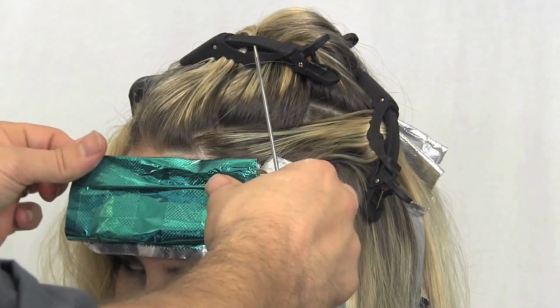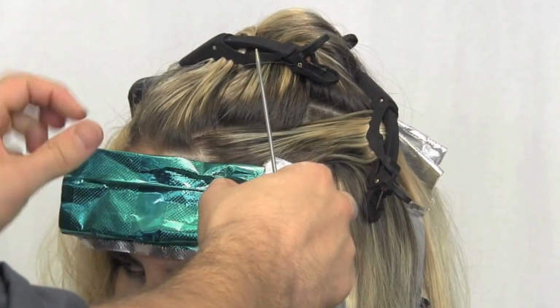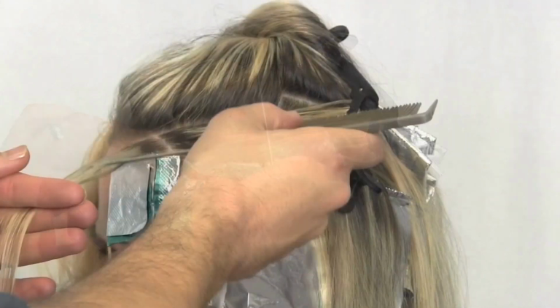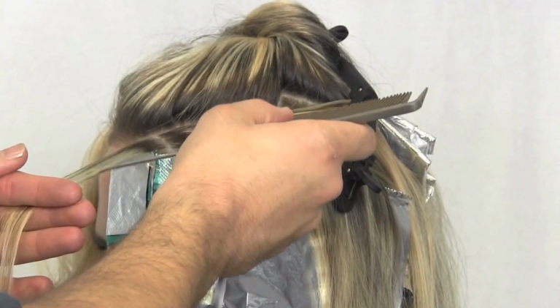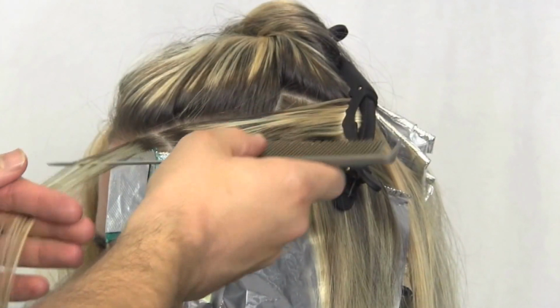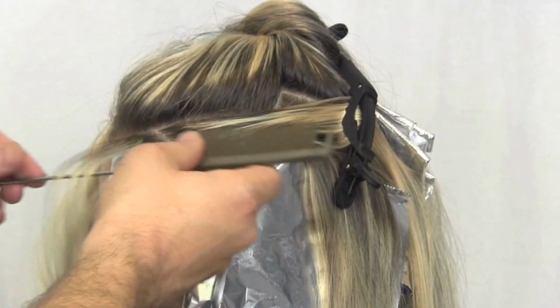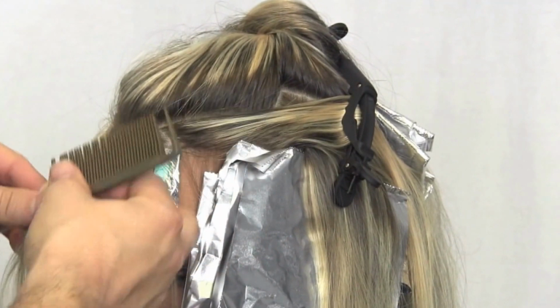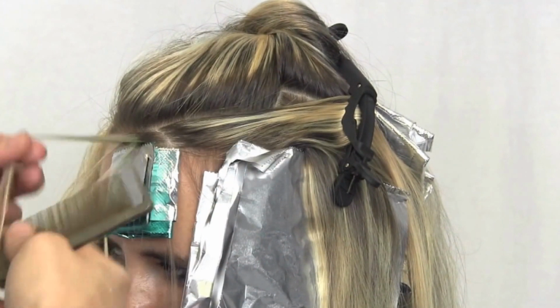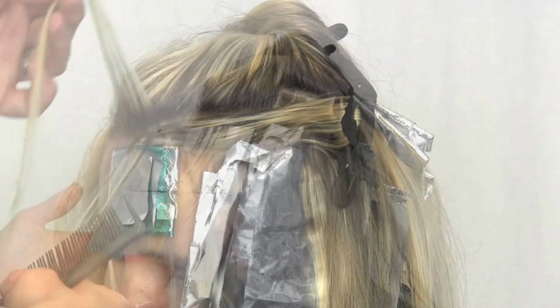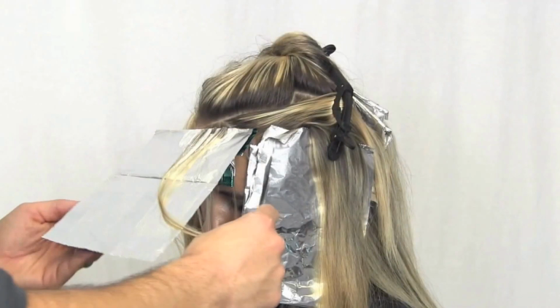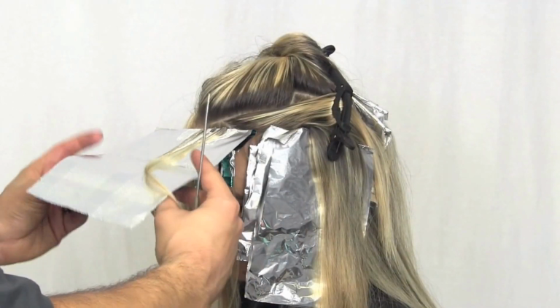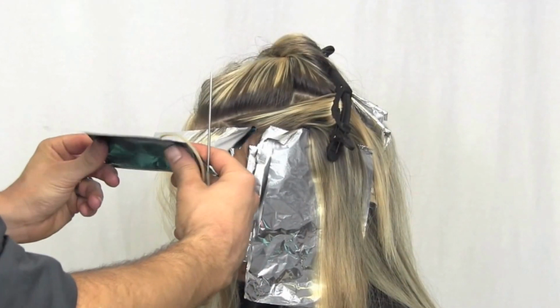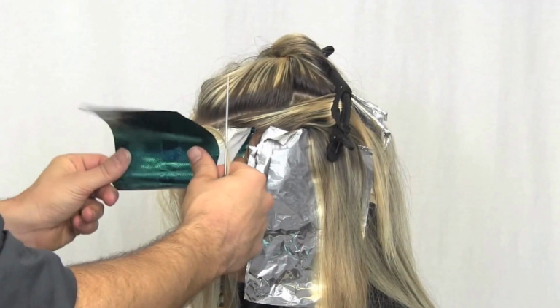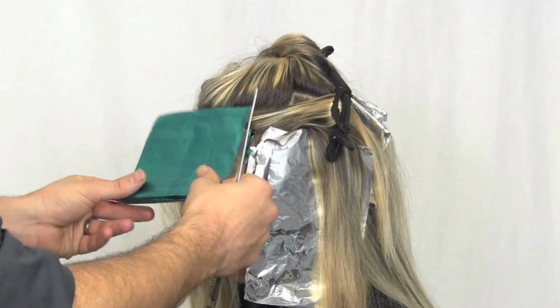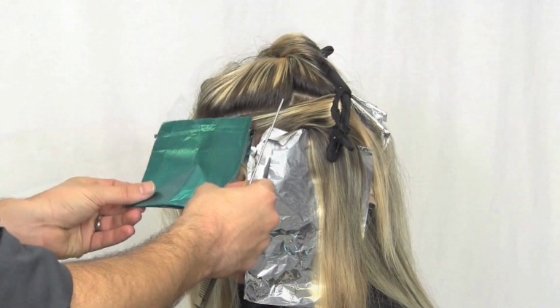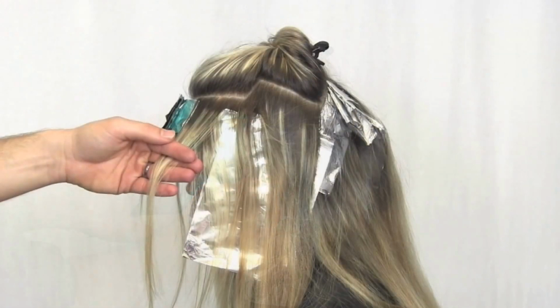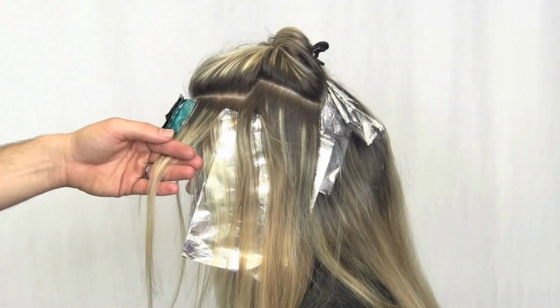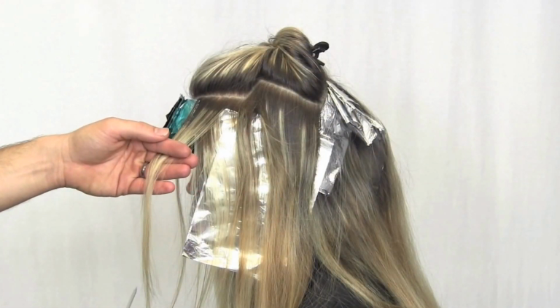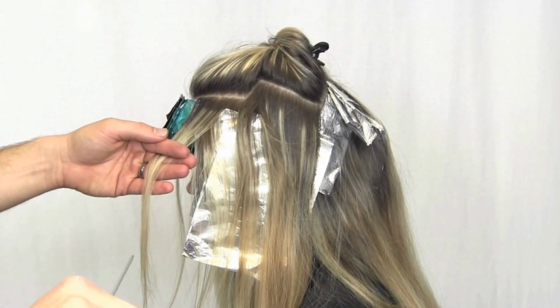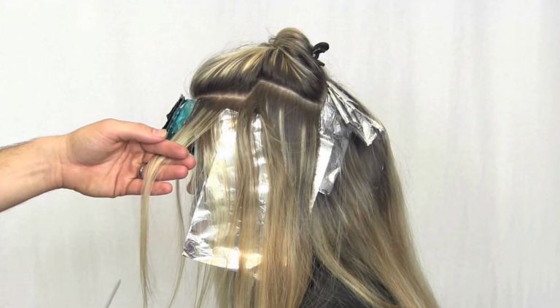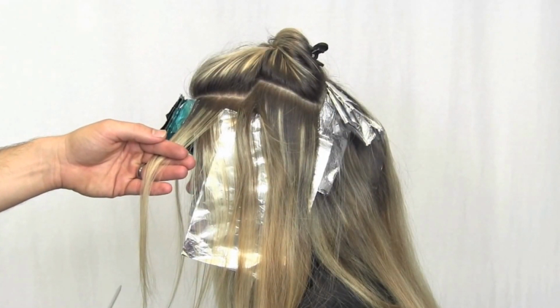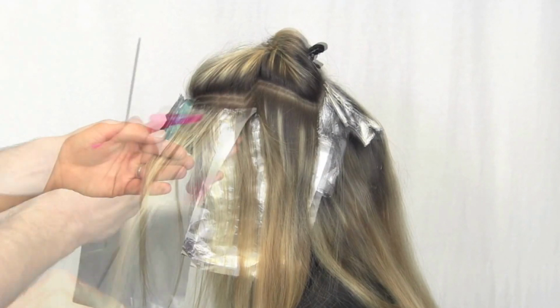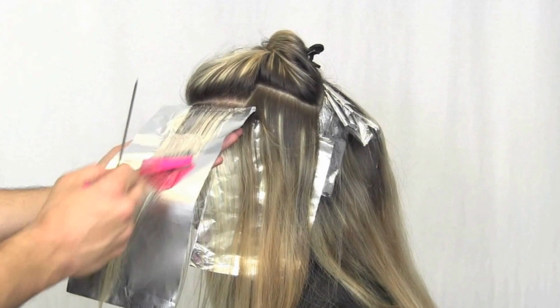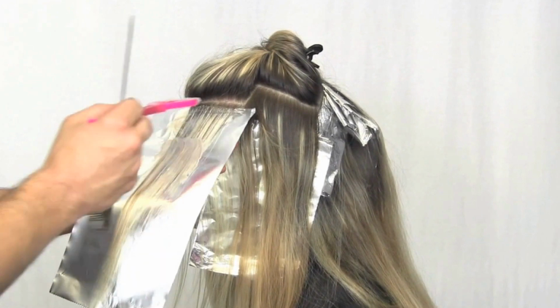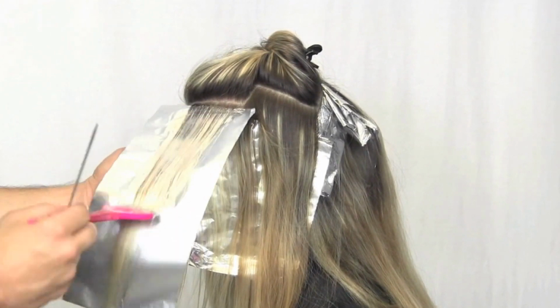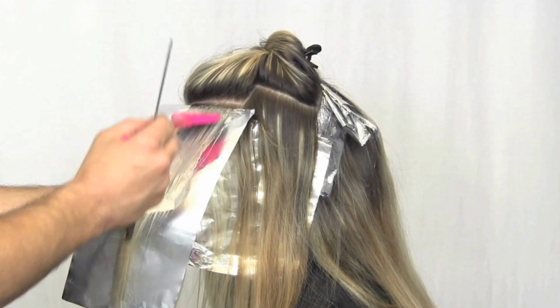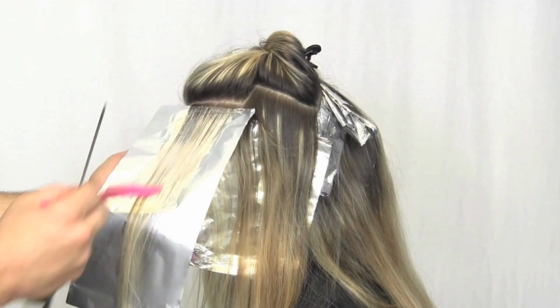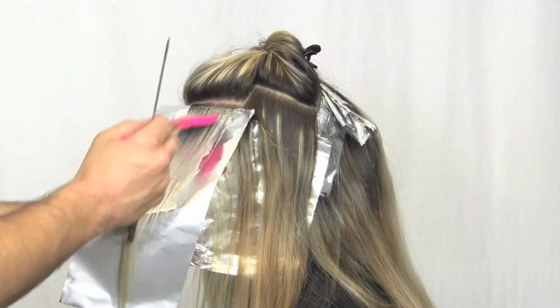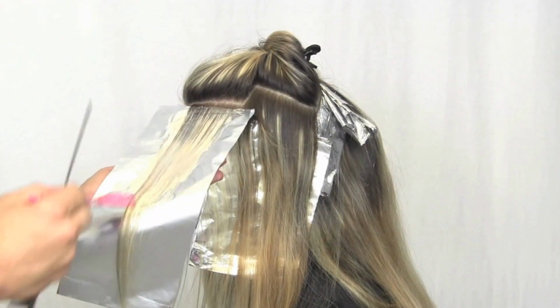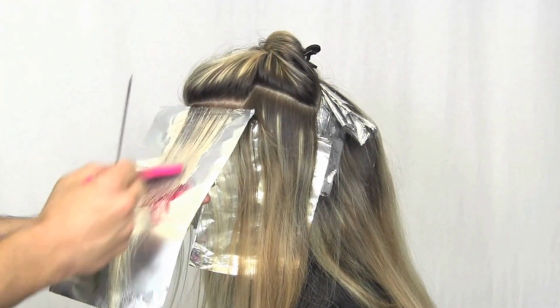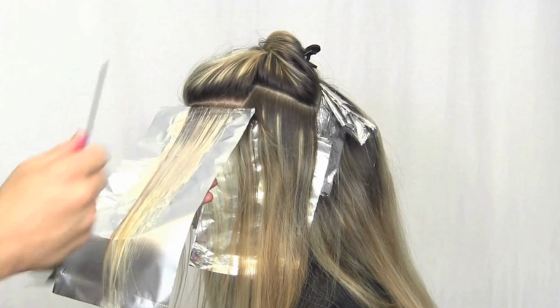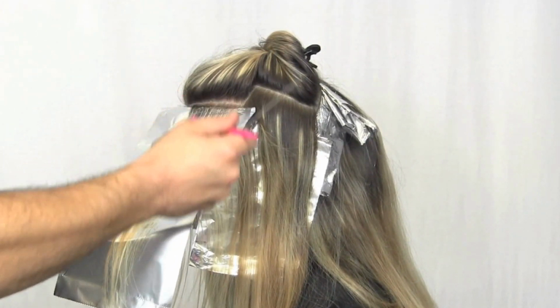Use back-to-back foils for a brighter look. Then outline your subsections again using formulation number one, and of course using two foils to make a larger section.